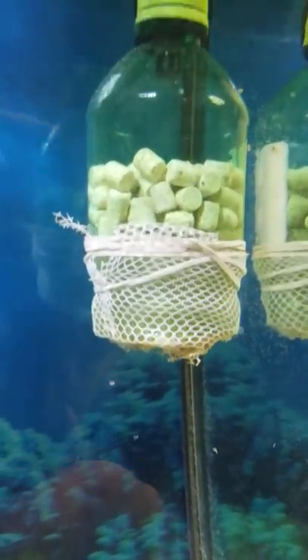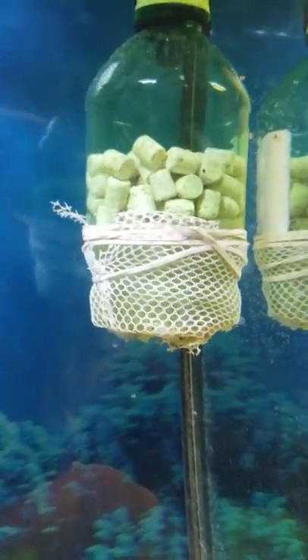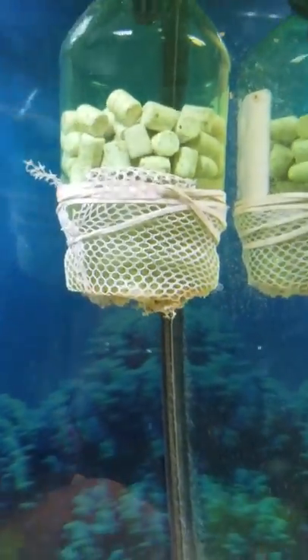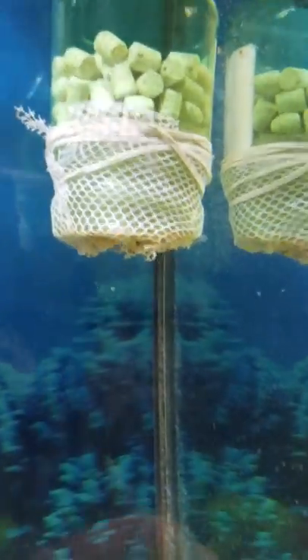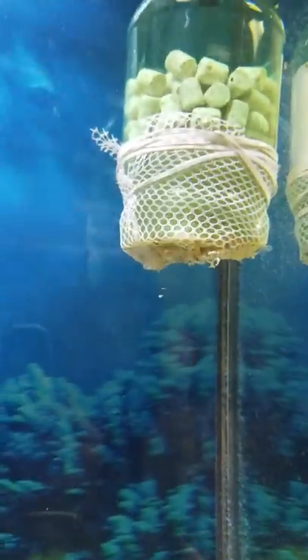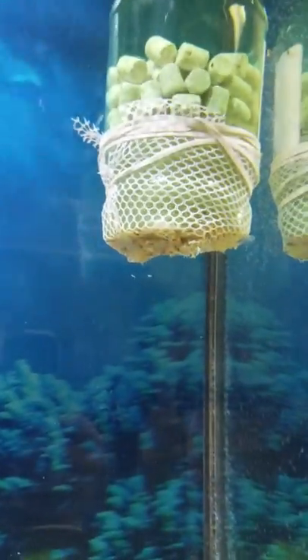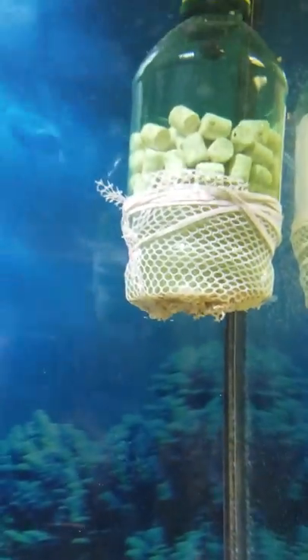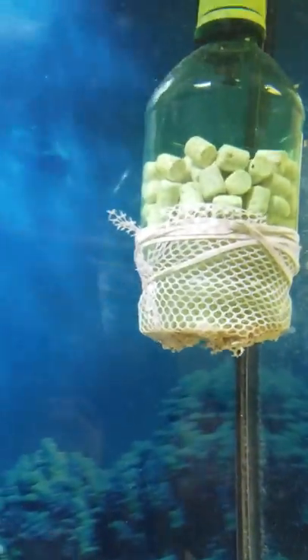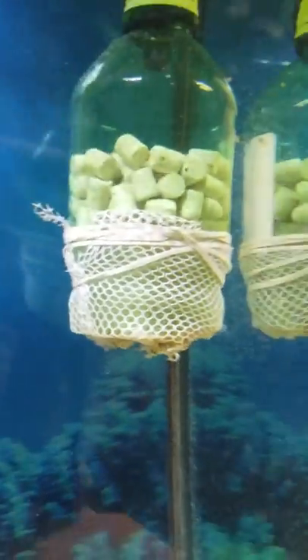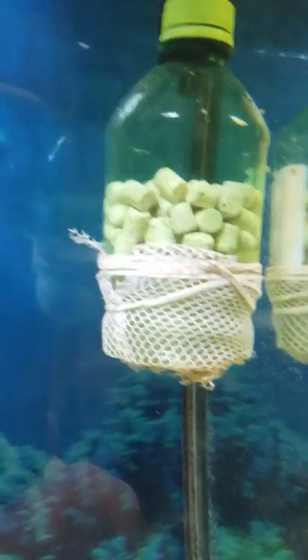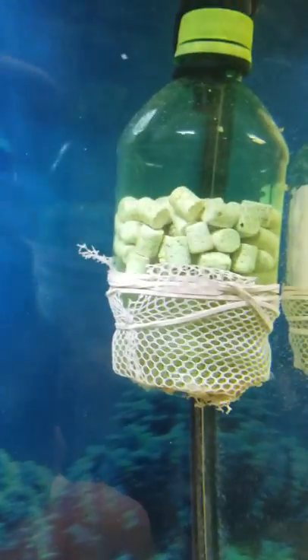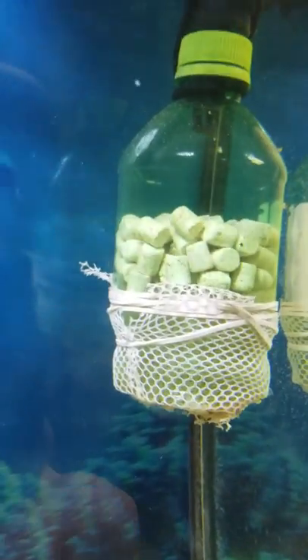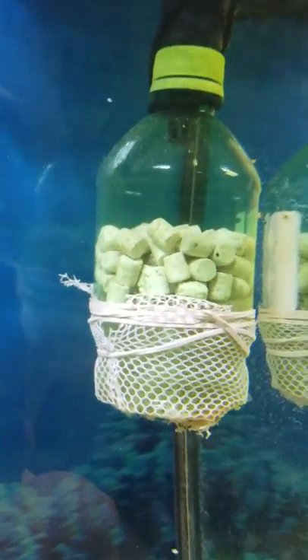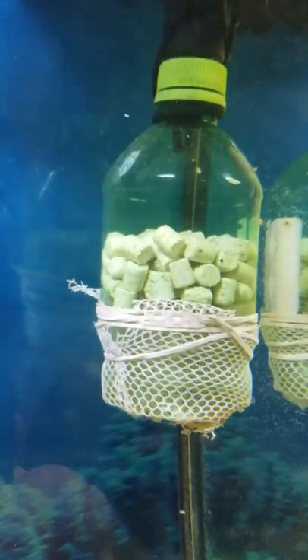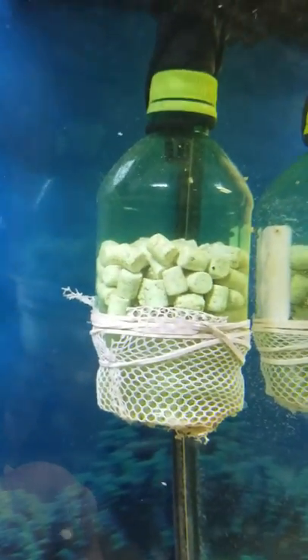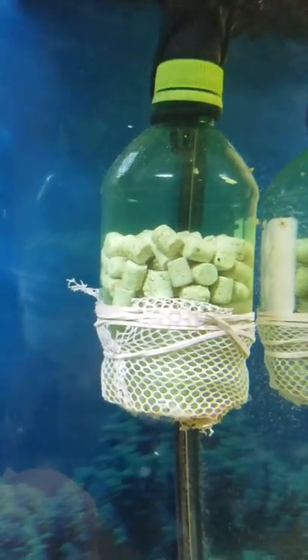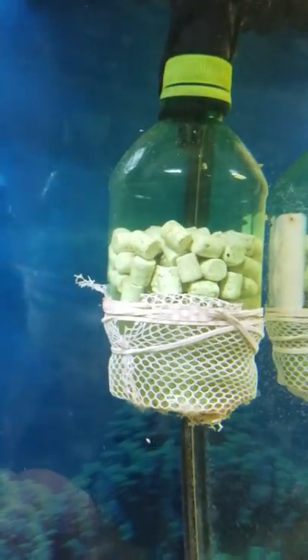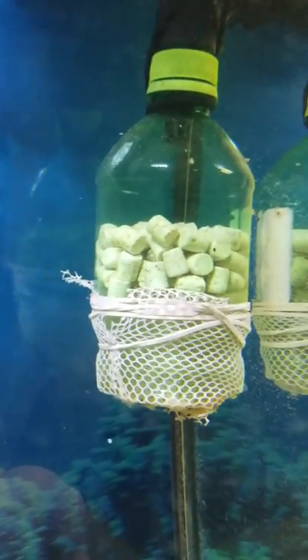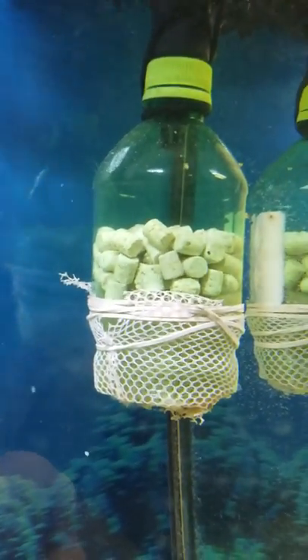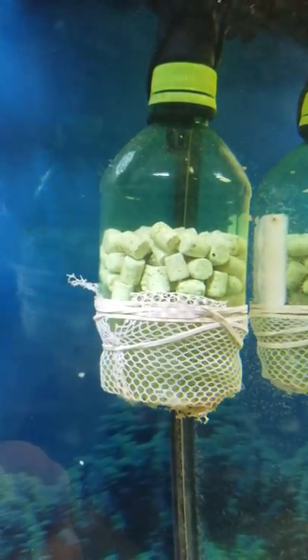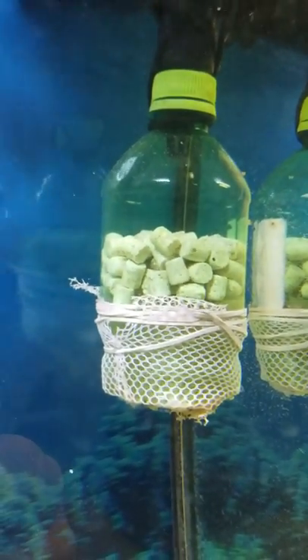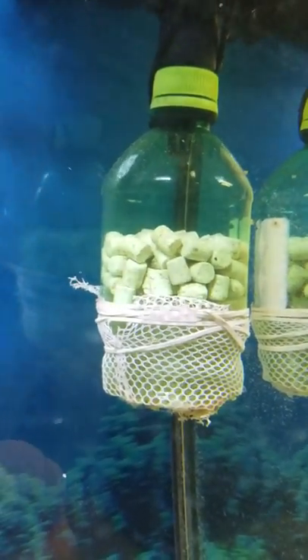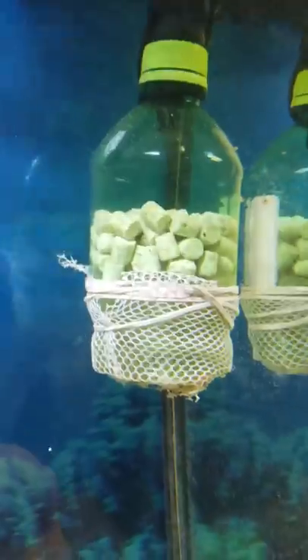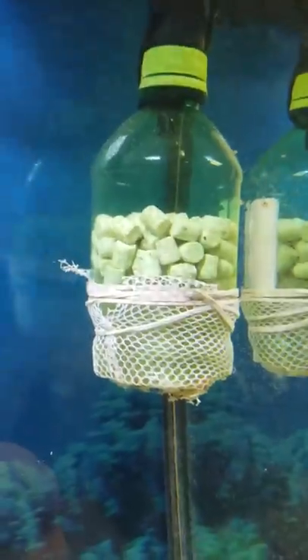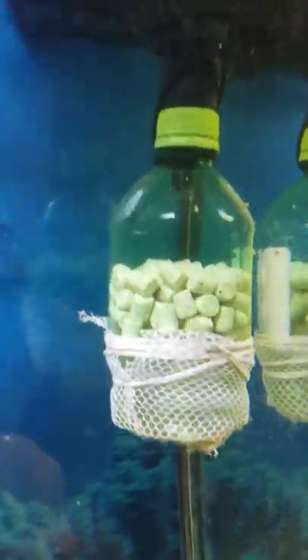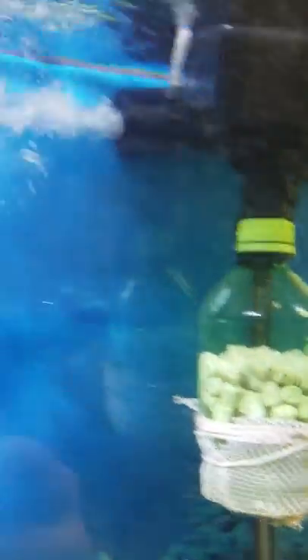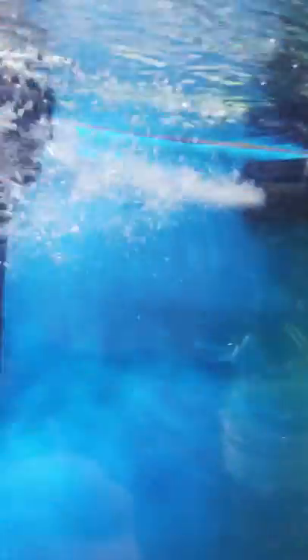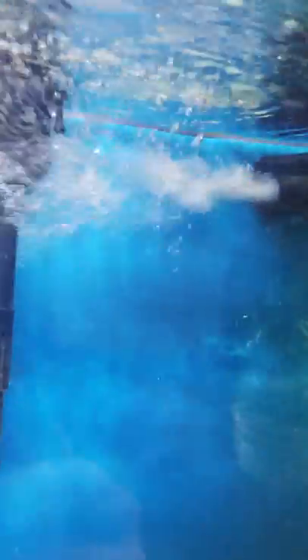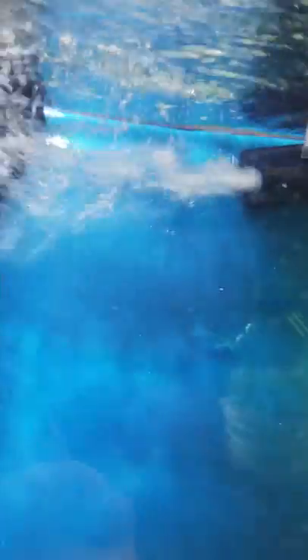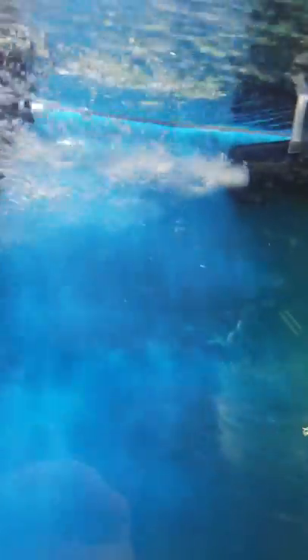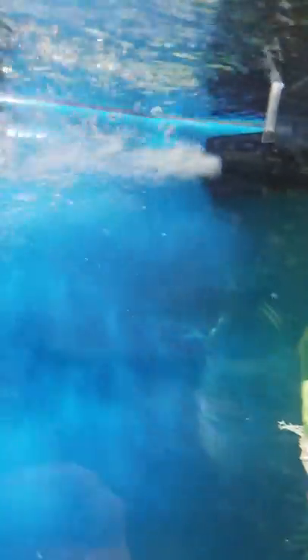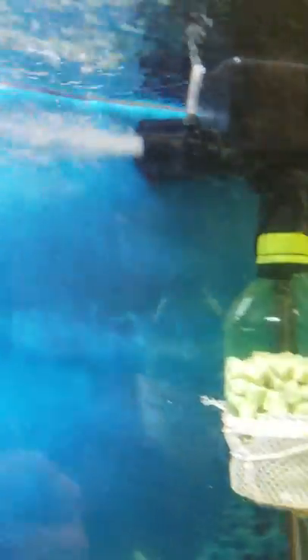And then basically it catches anything there — anything that goes through it is going to be bounced around and has to go through all this media and then out as fresh, clean water.